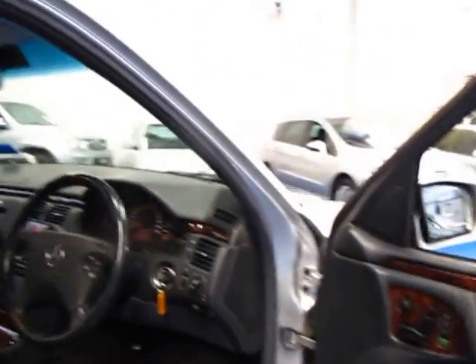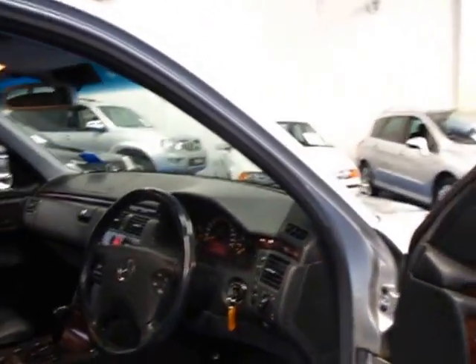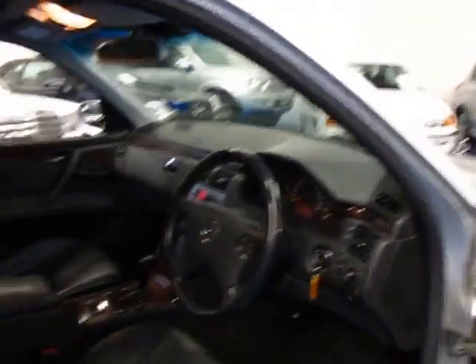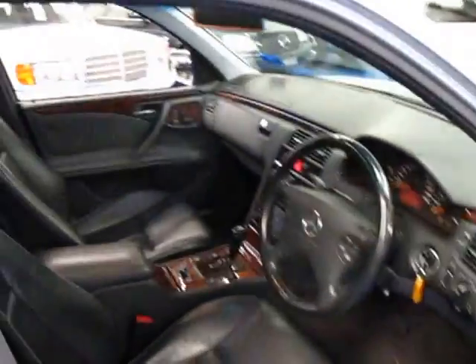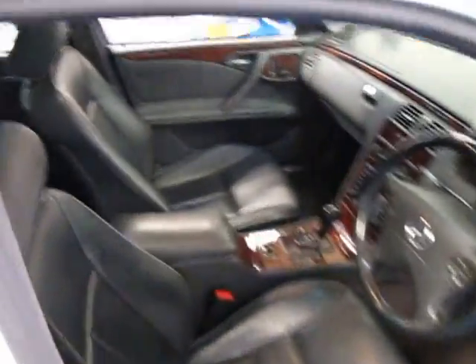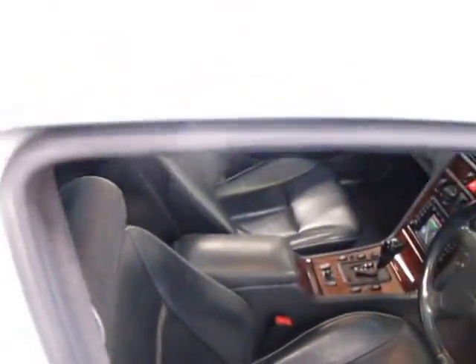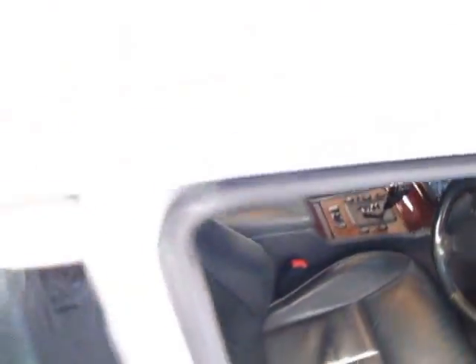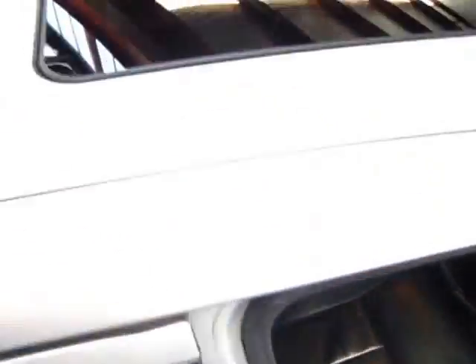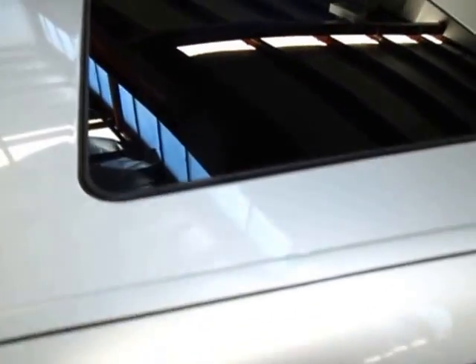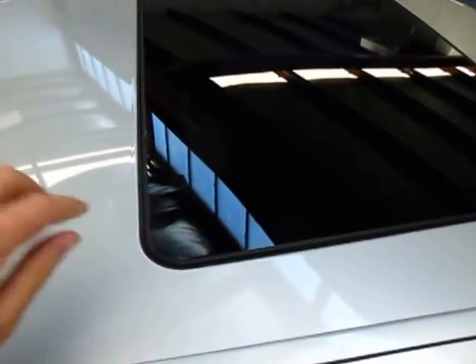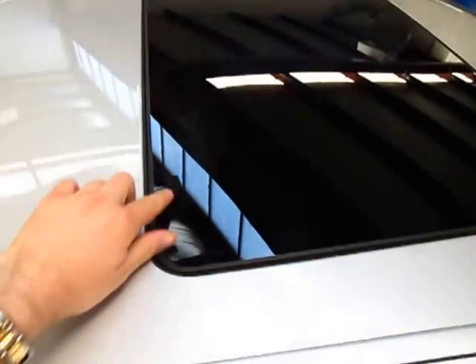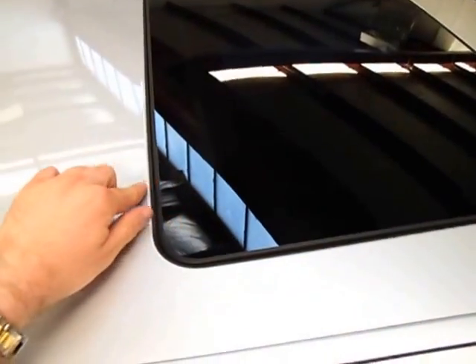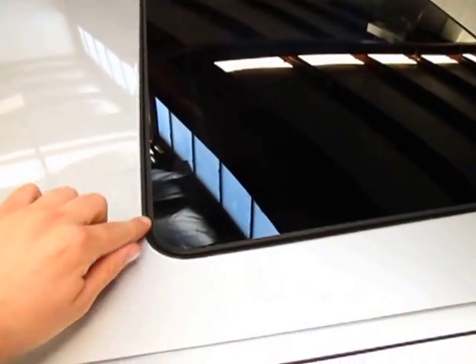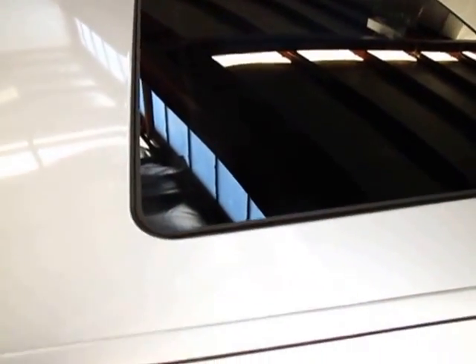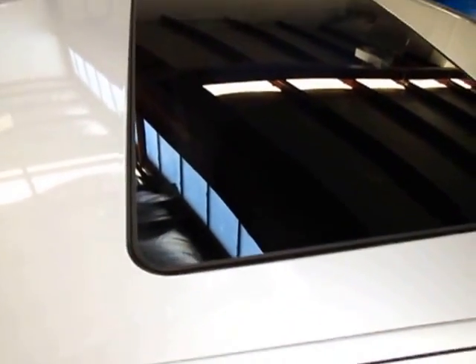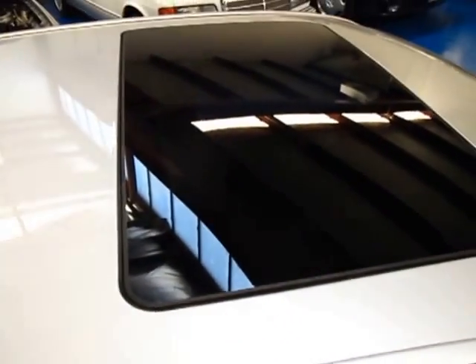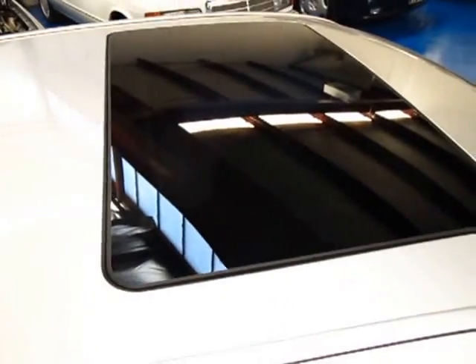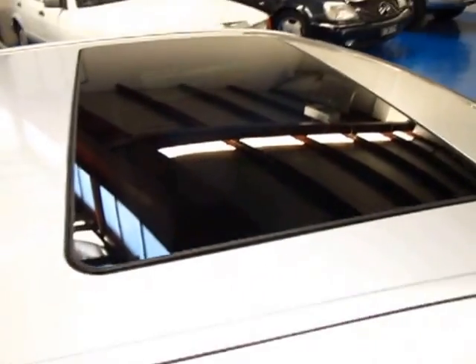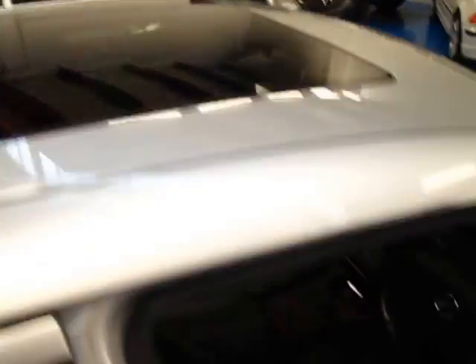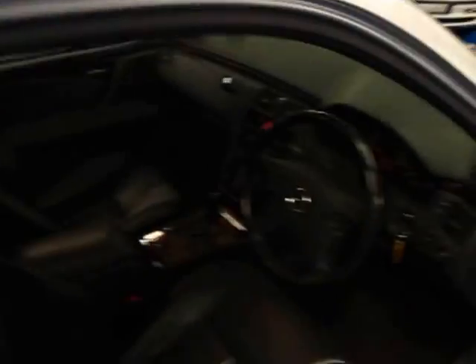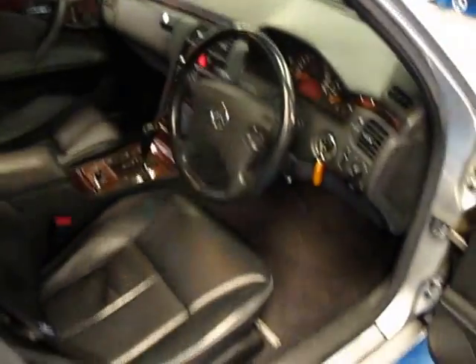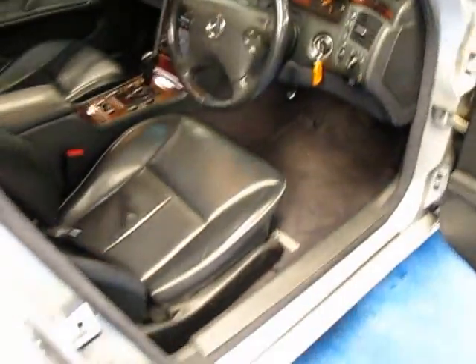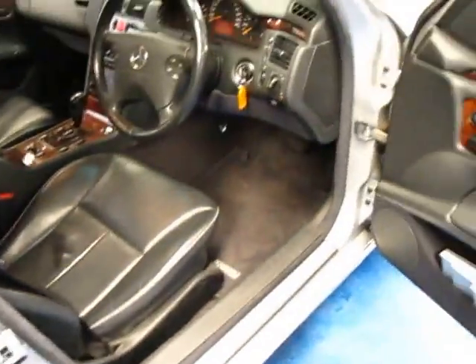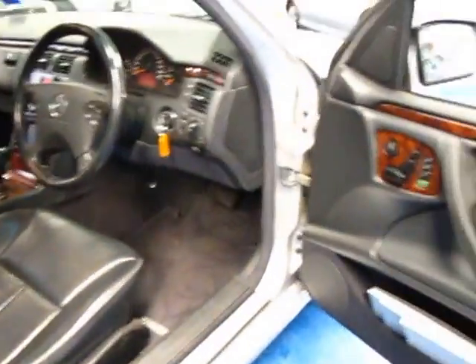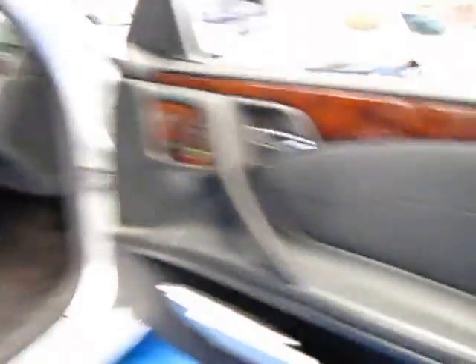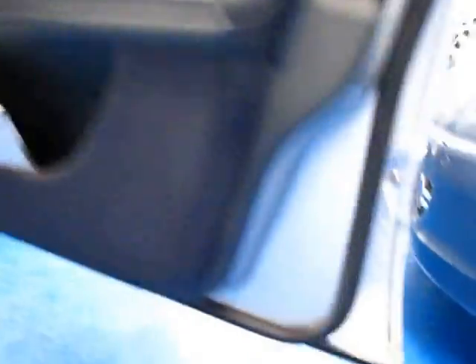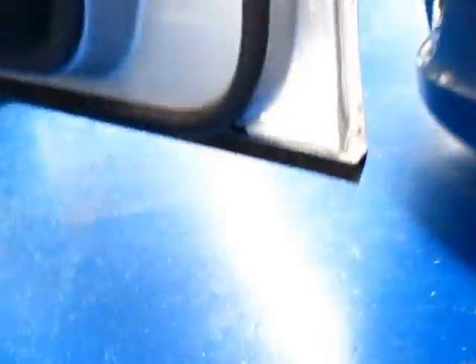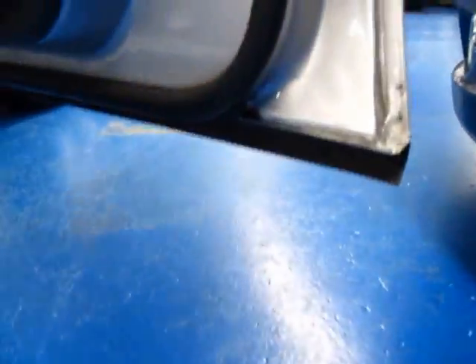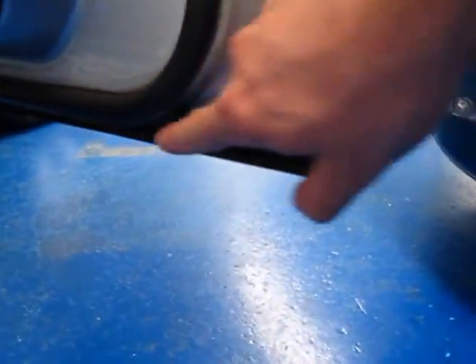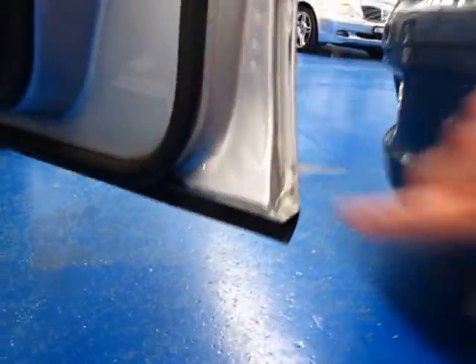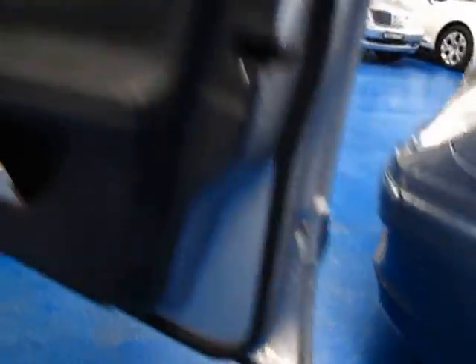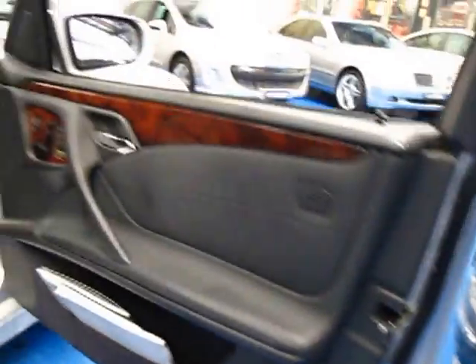Some of these I've come across have had a bit of rust around the sunroof area. This car is rust free from what we can see — I had a look under the doors here as well and it just seems to be in very good condition indeed.